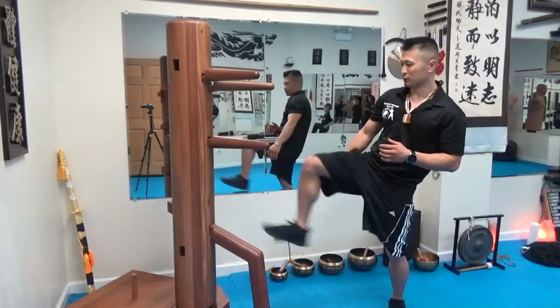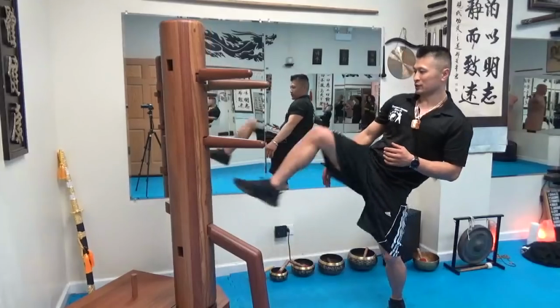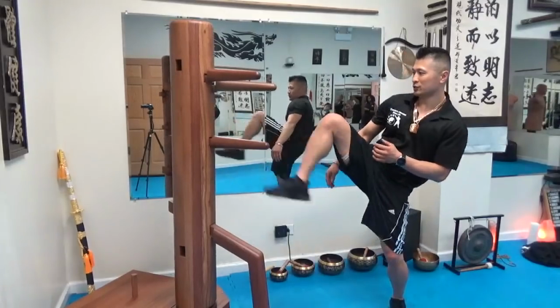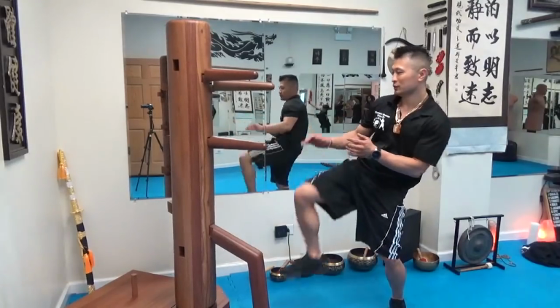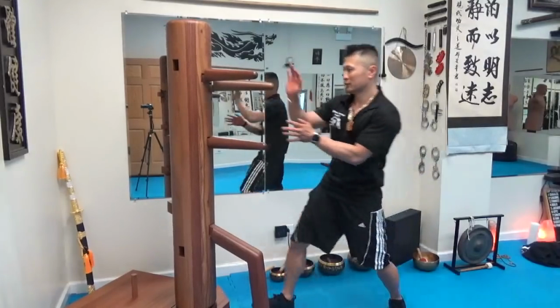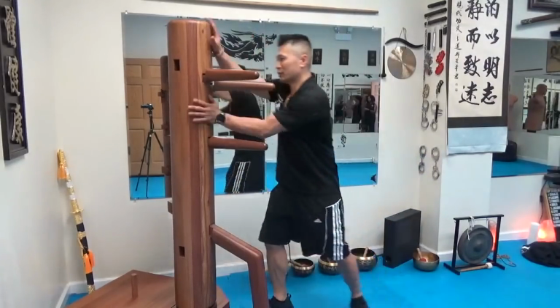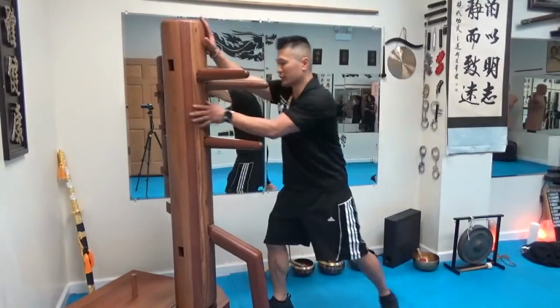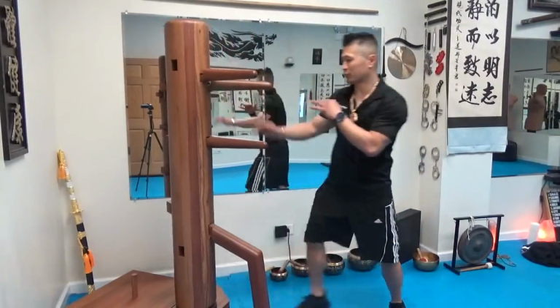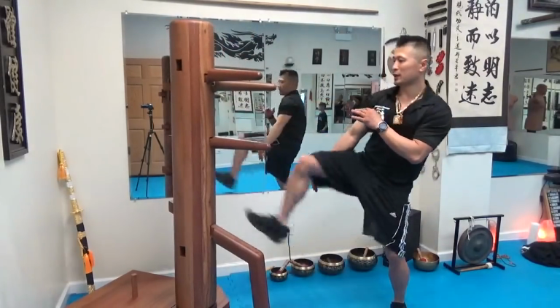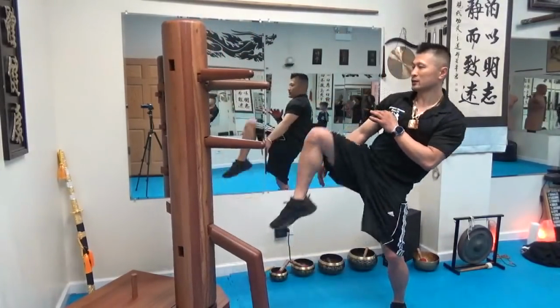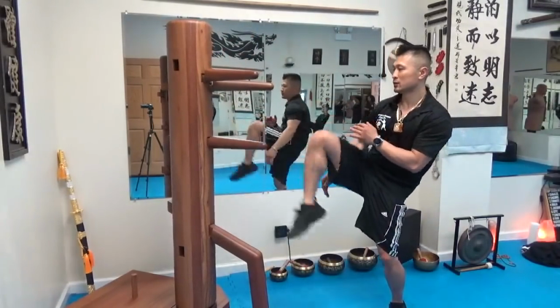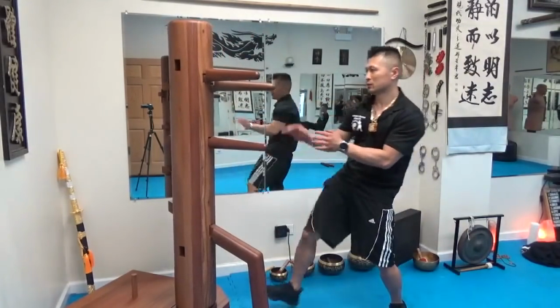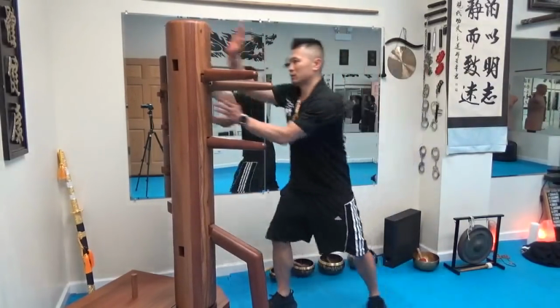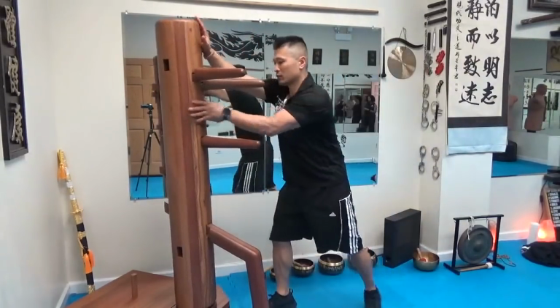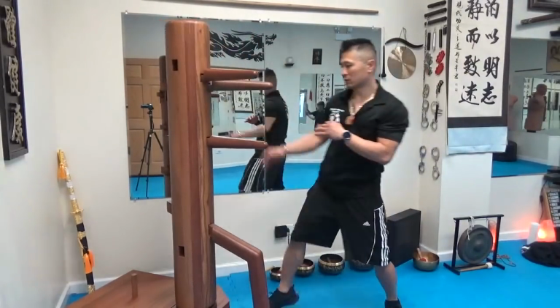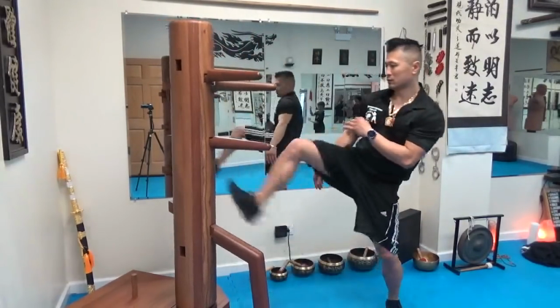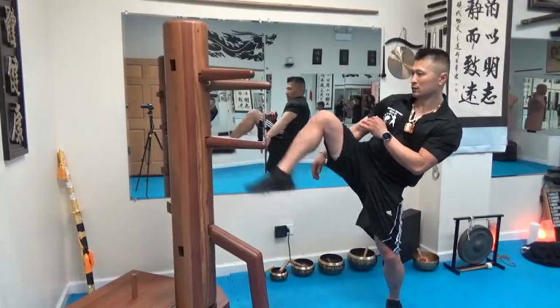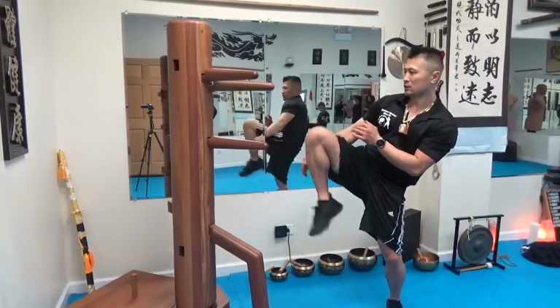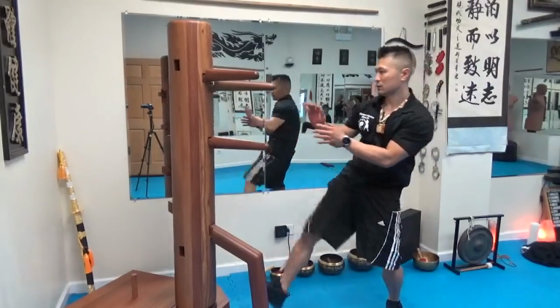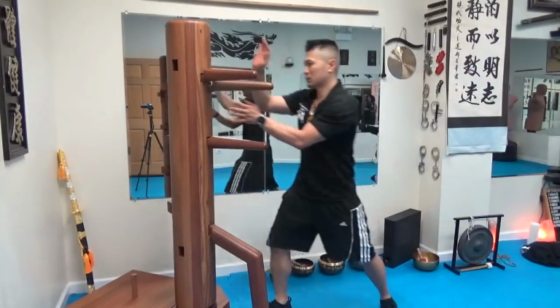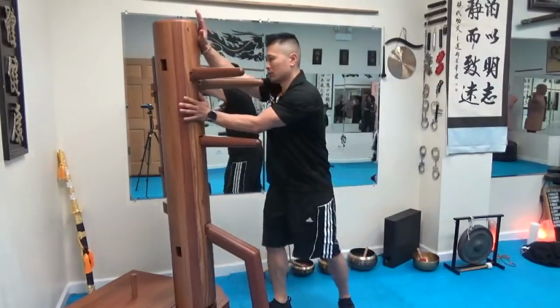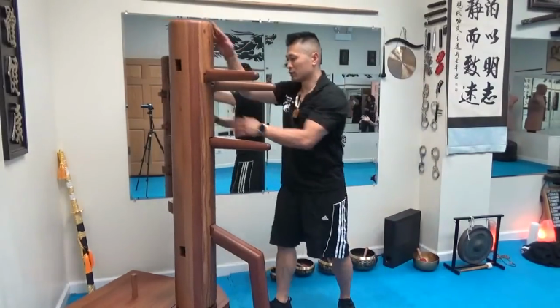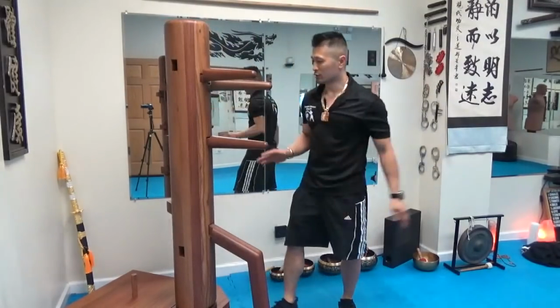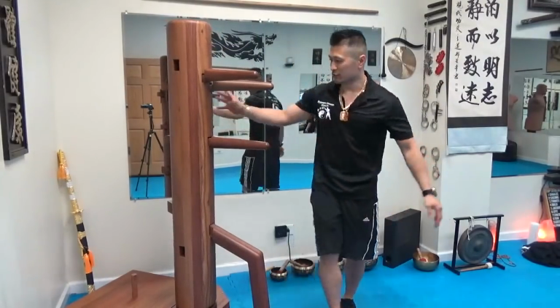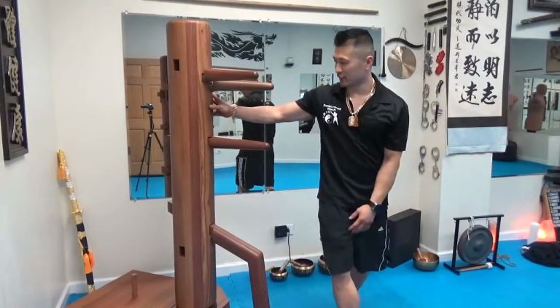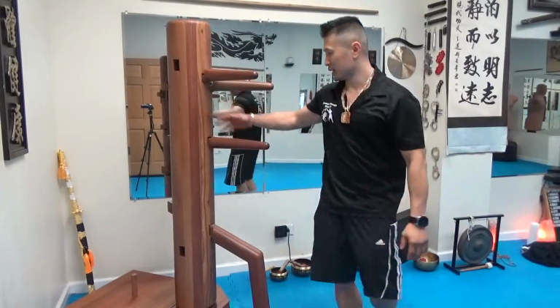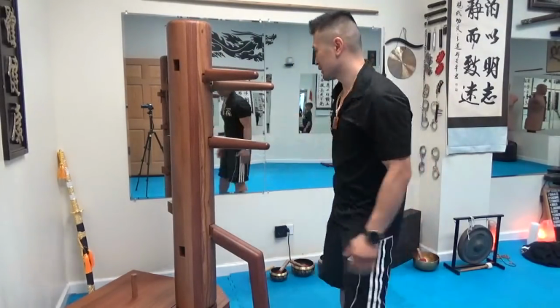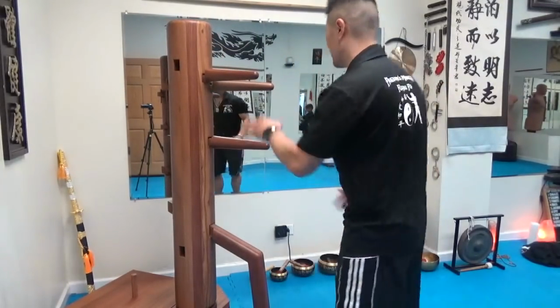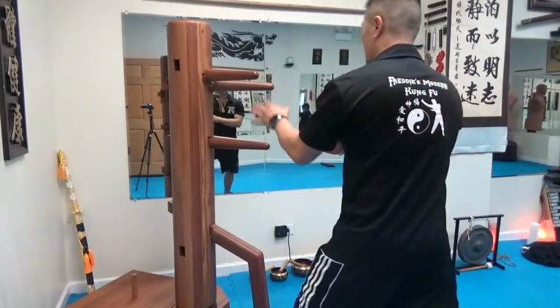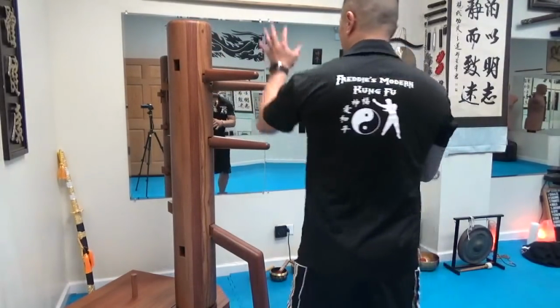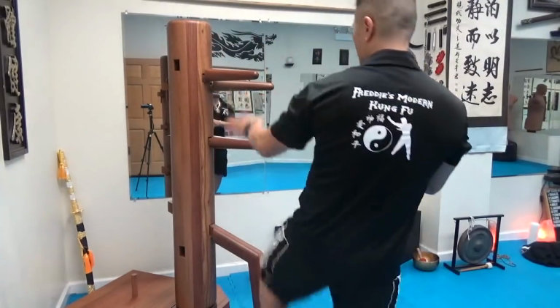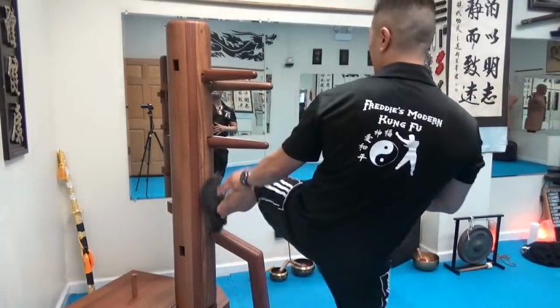So one, two, three, and then pull back. Do as many as you can on the right, and then go ahead and do the left.